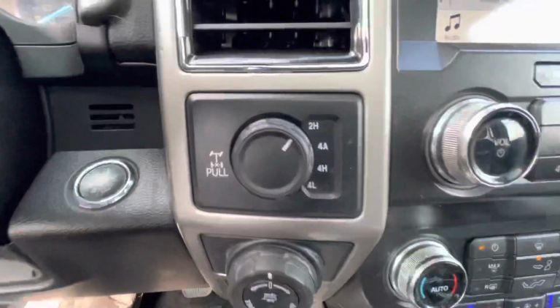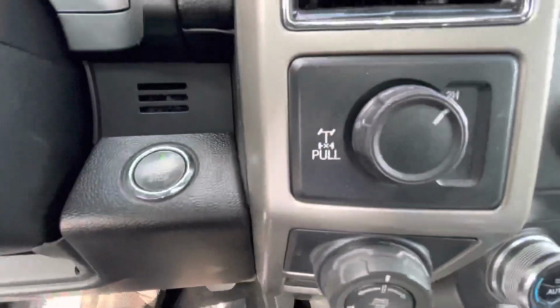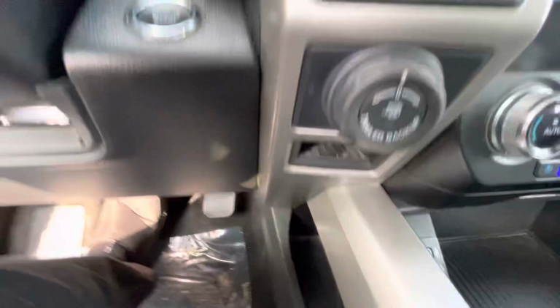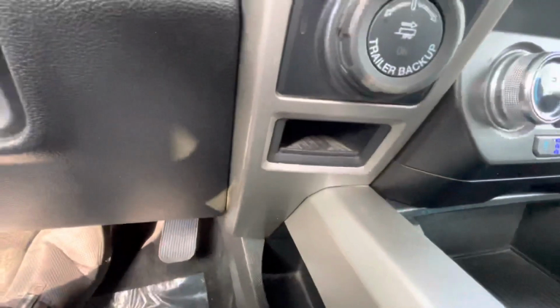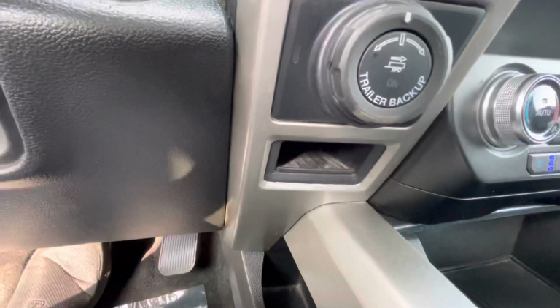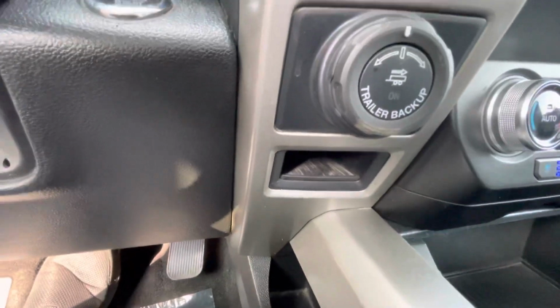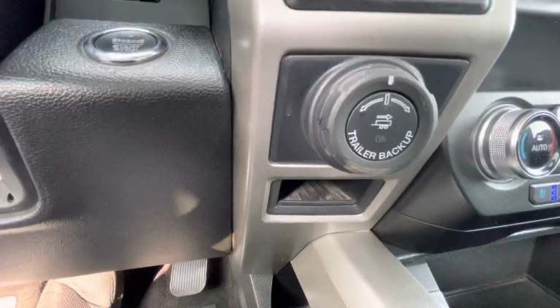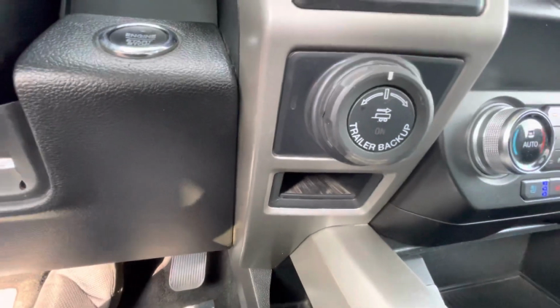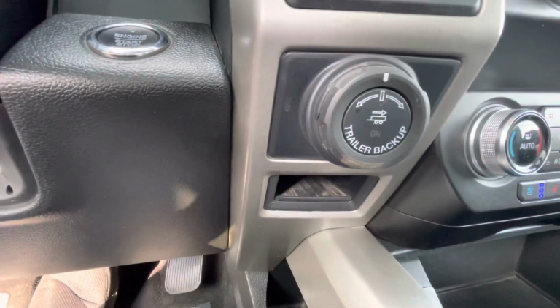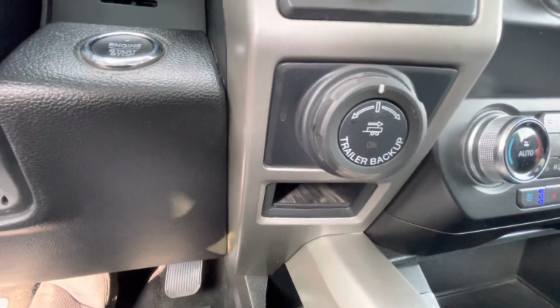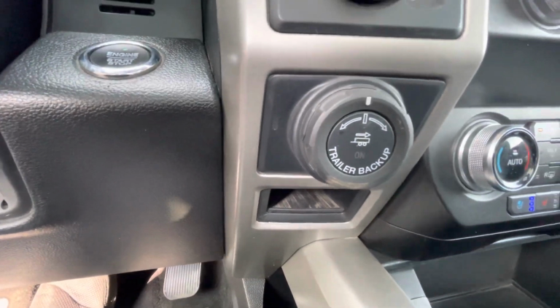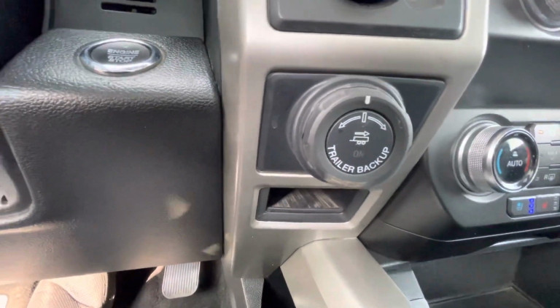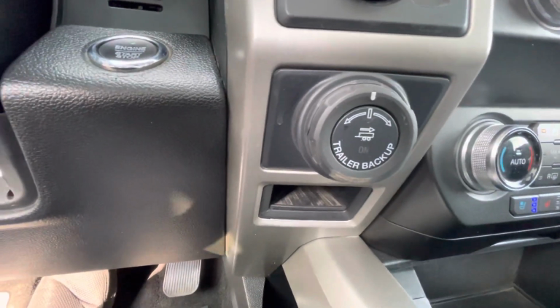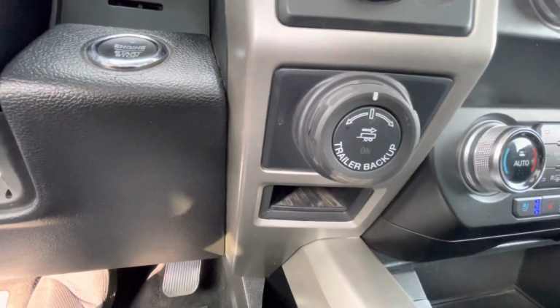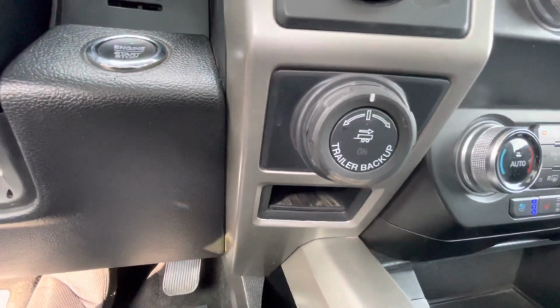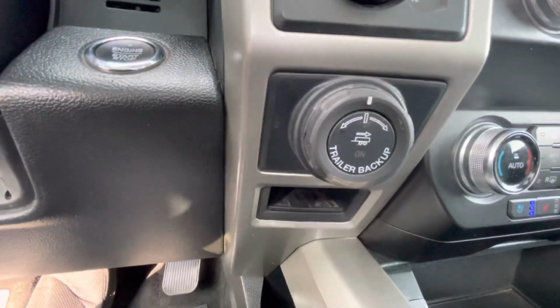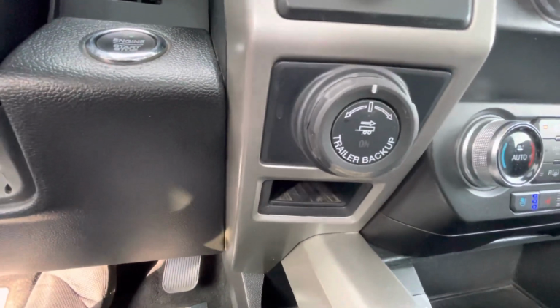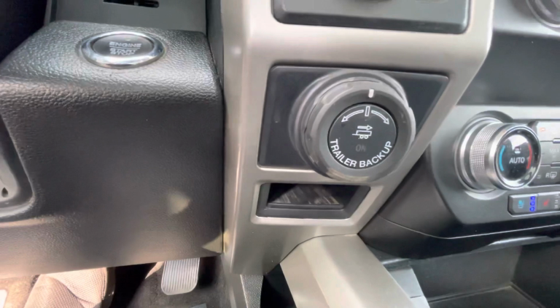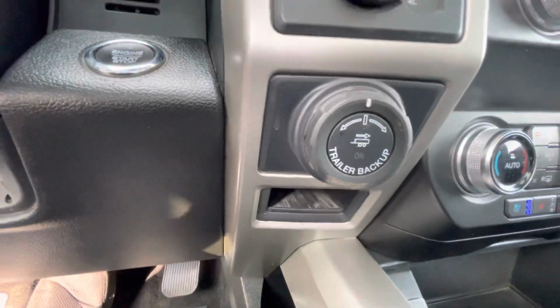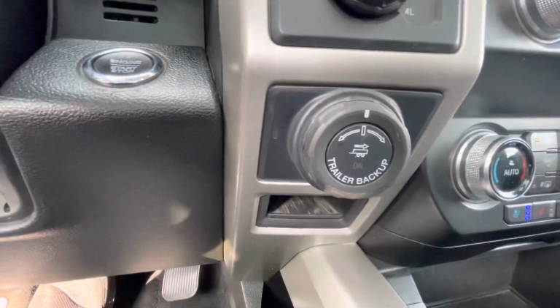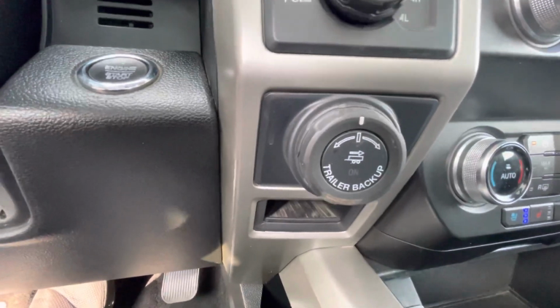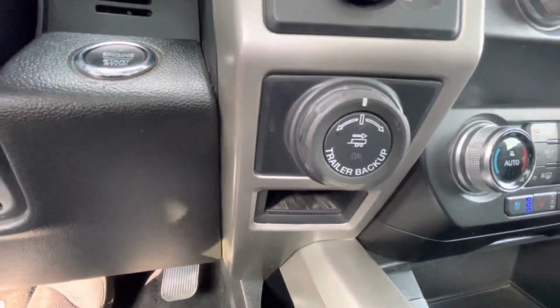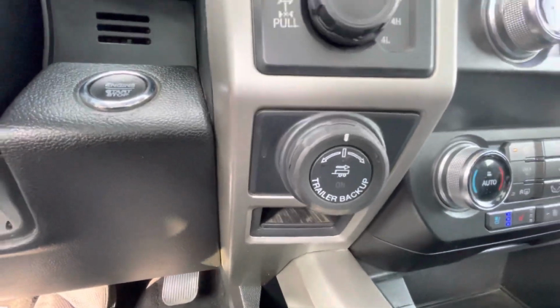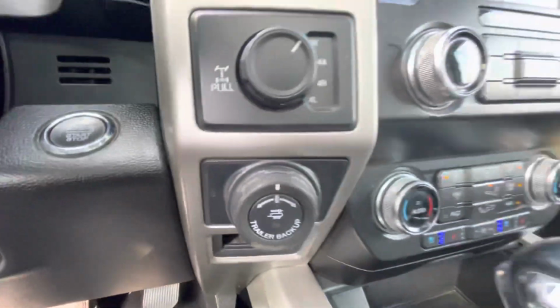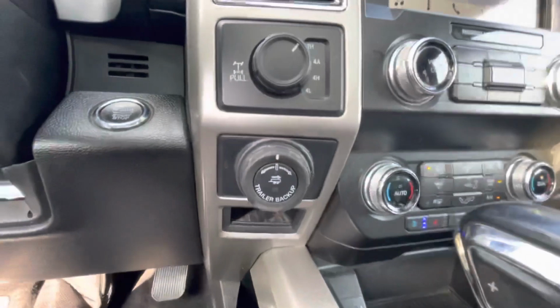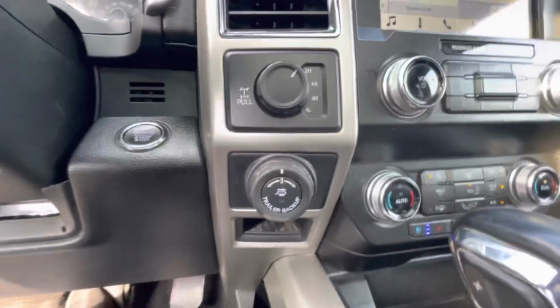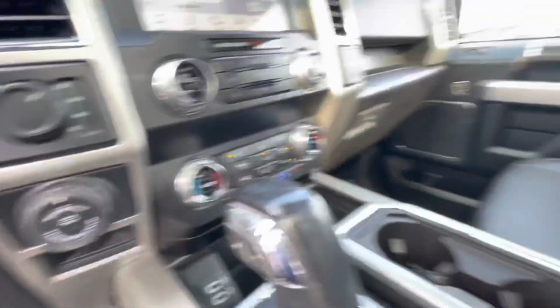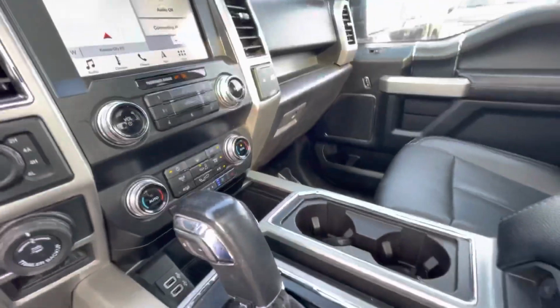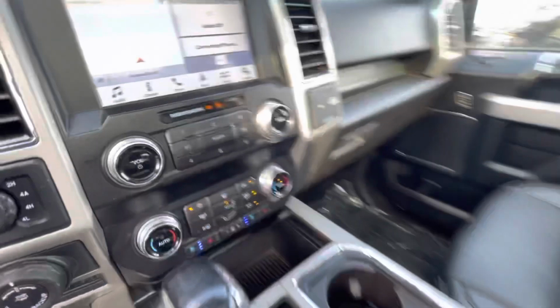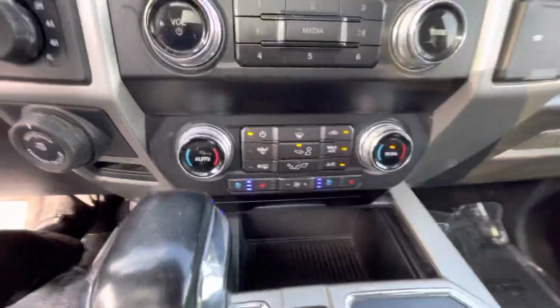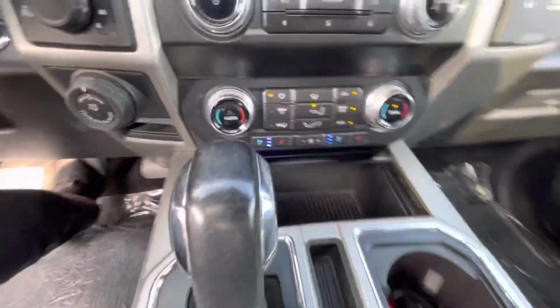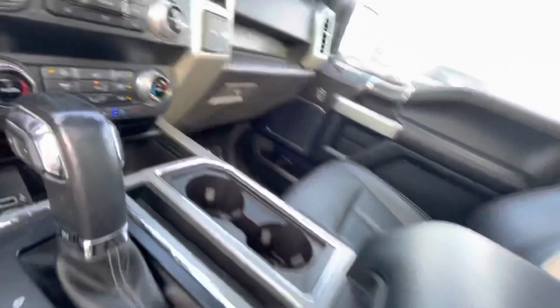It has four-wheel drive and you also have your trailer backup assist, which is a cool feature because it helps you back up your trailer — kind of like guides you. You've also got the USB ports.